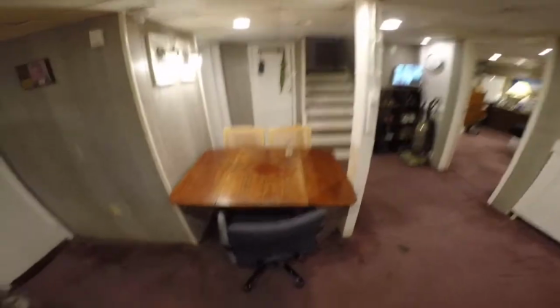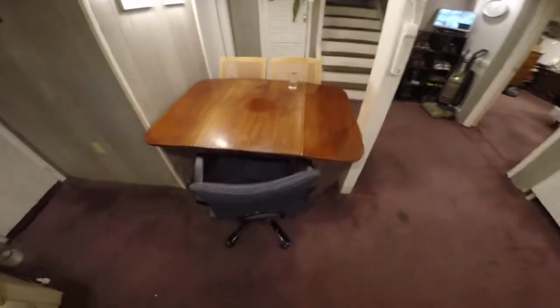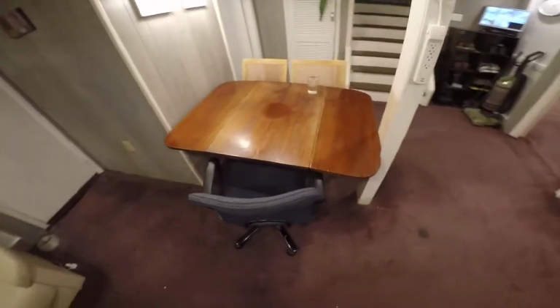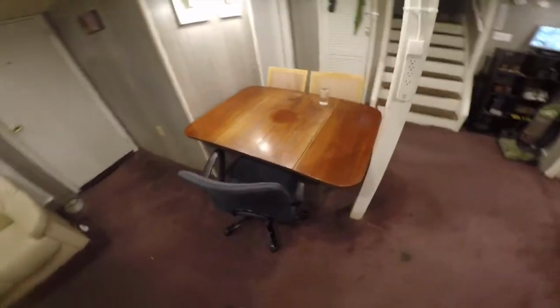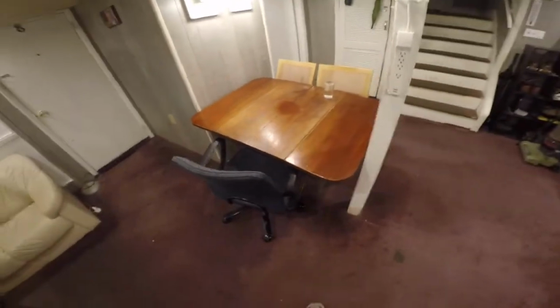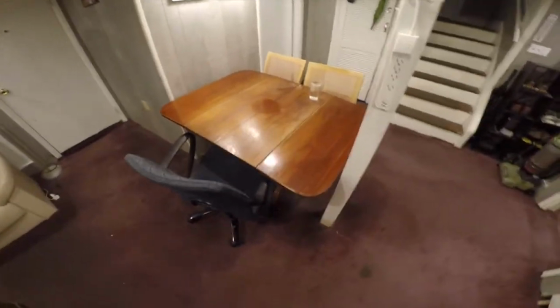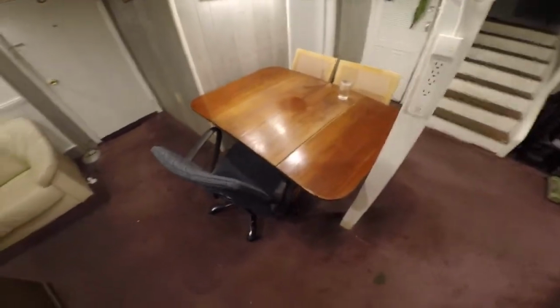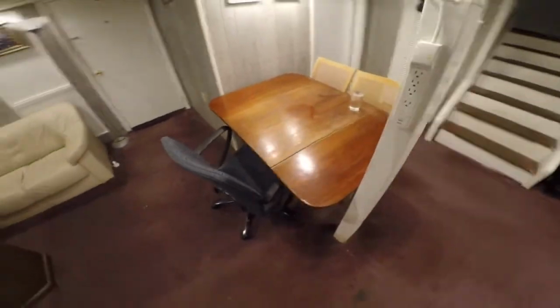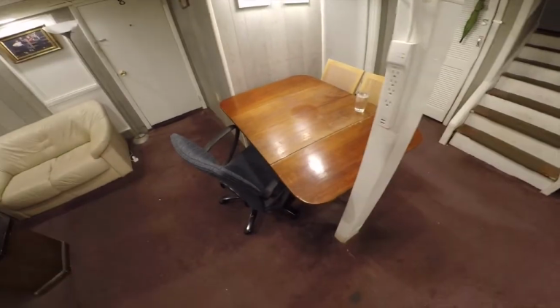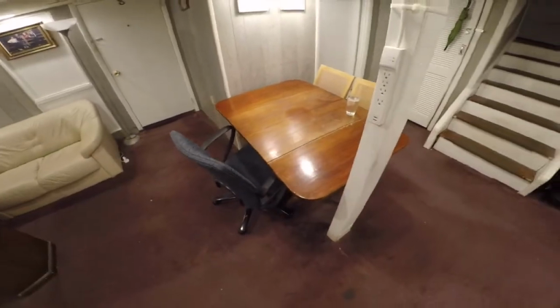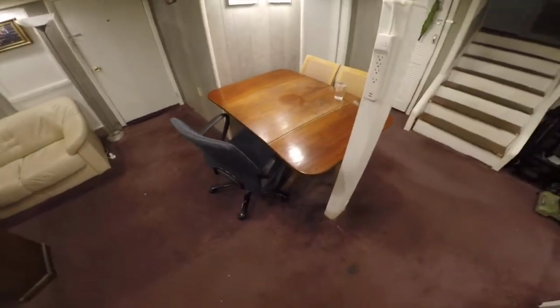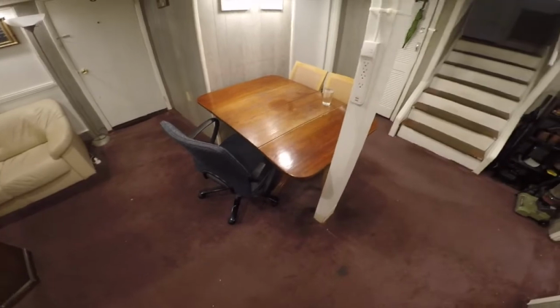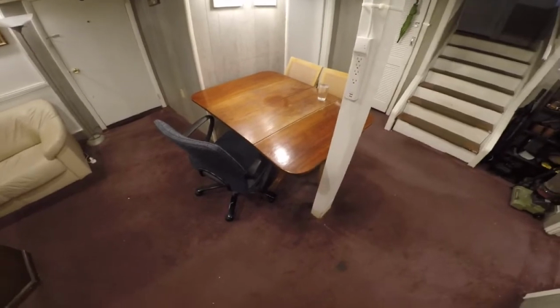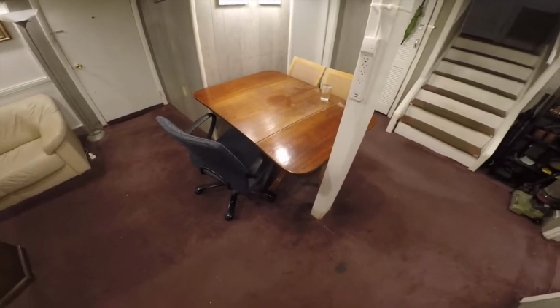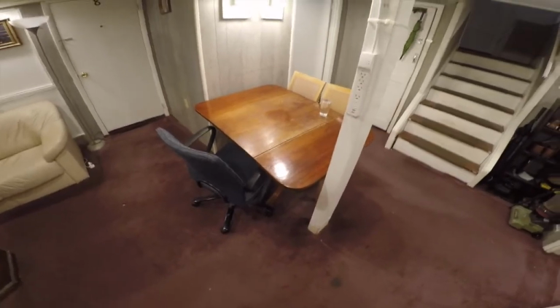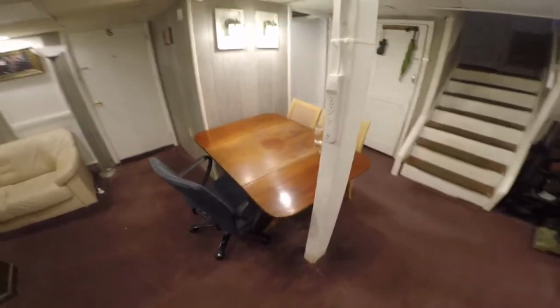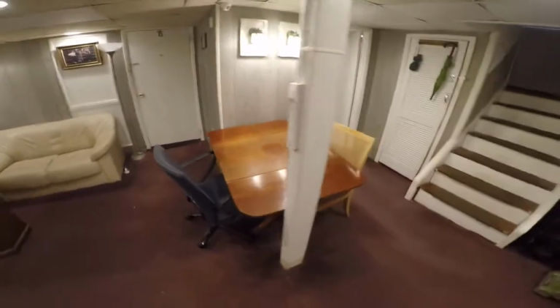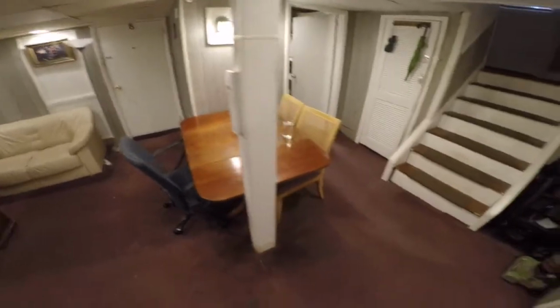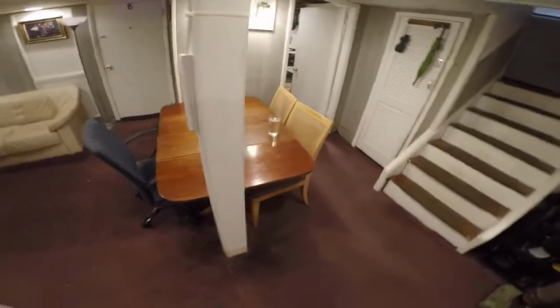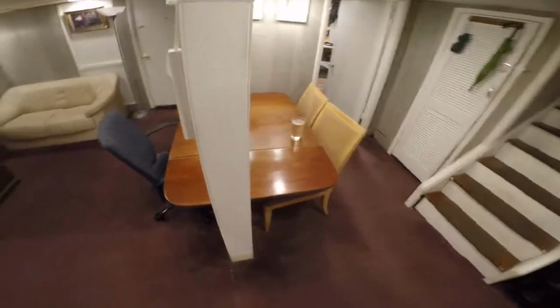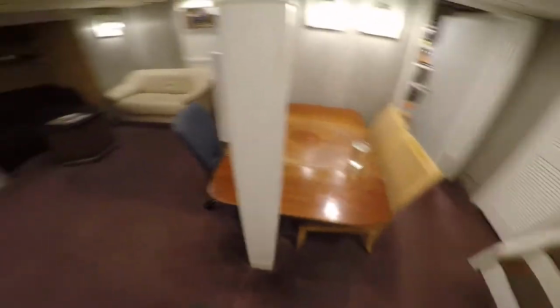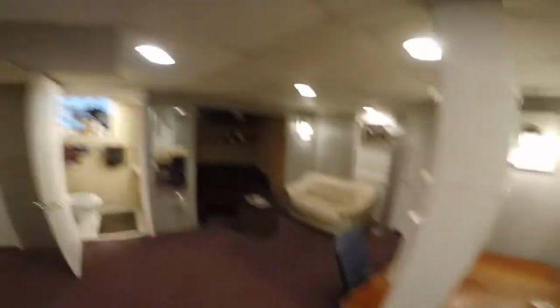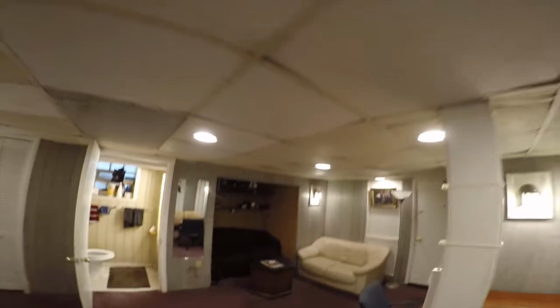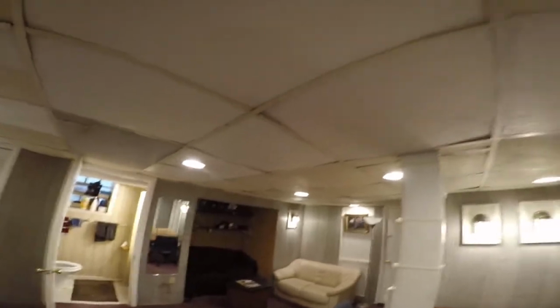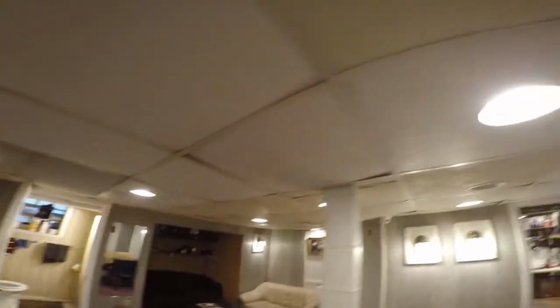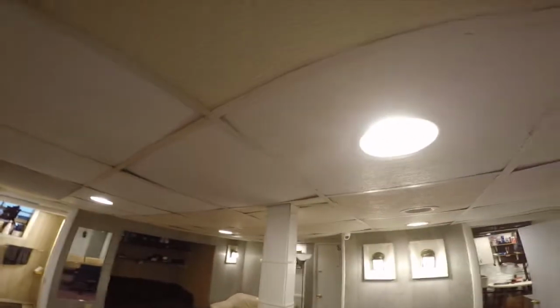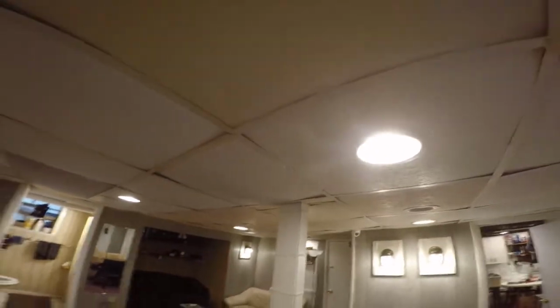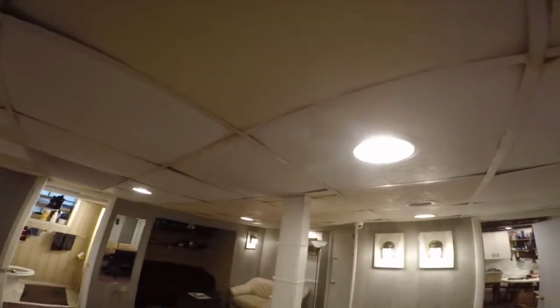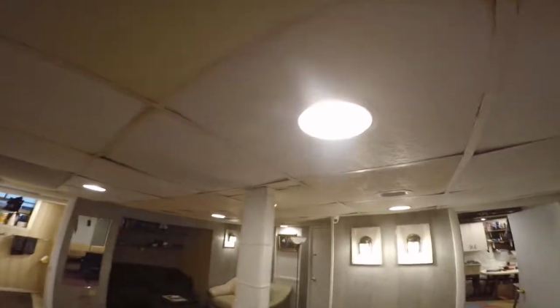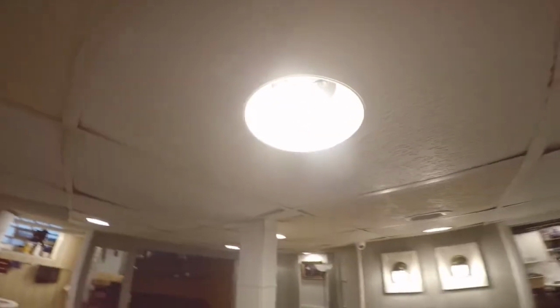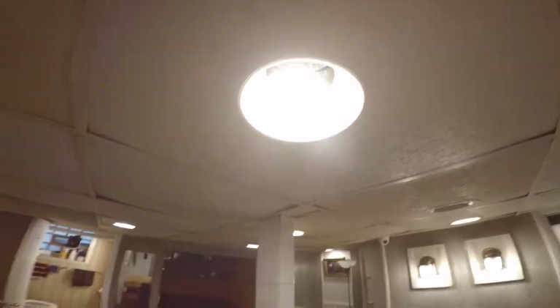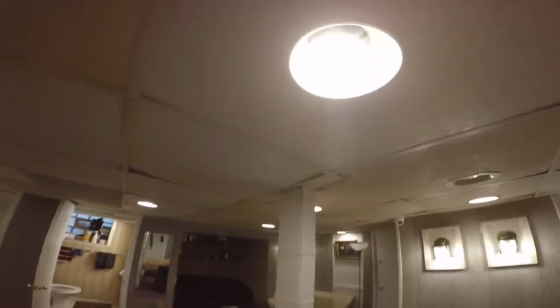Here's a new dining table — we also found this in the trash. We find a lot of stuff in our trash apparently. I installed some new lights; these are all LEDs down here now.